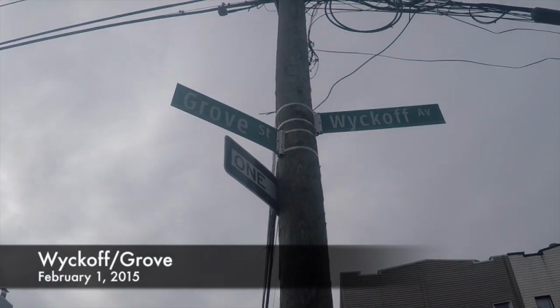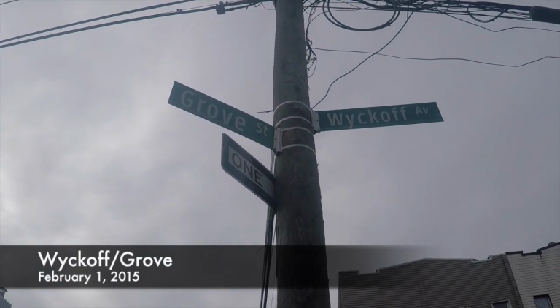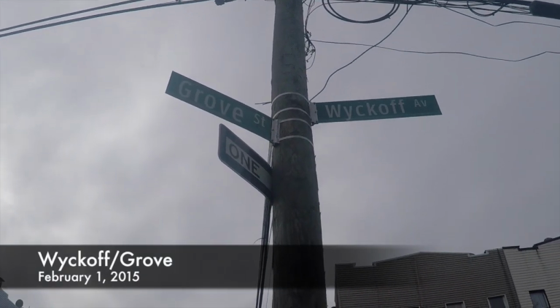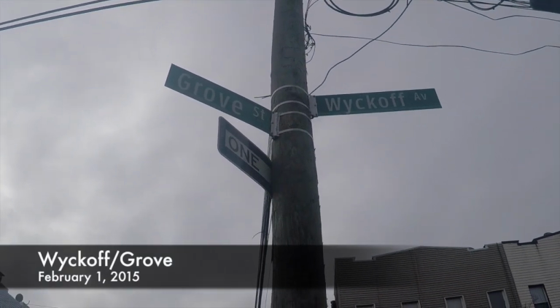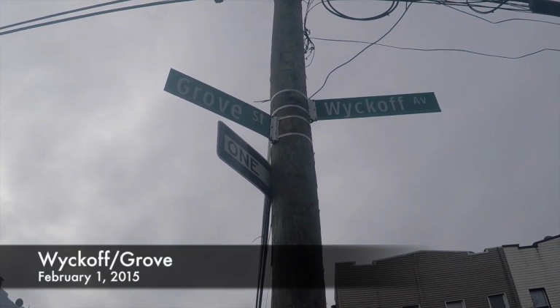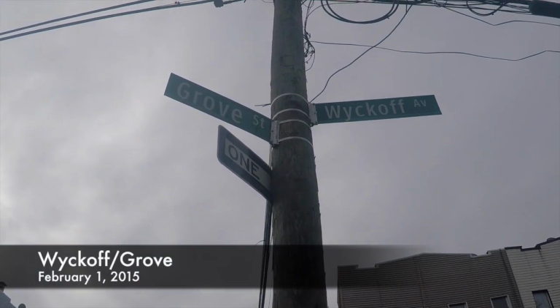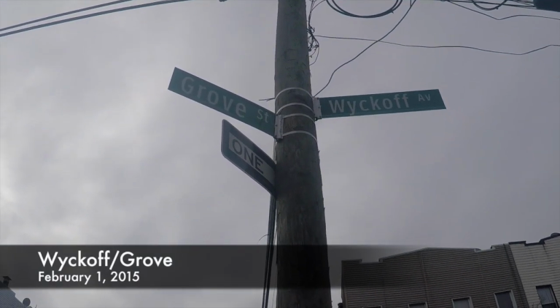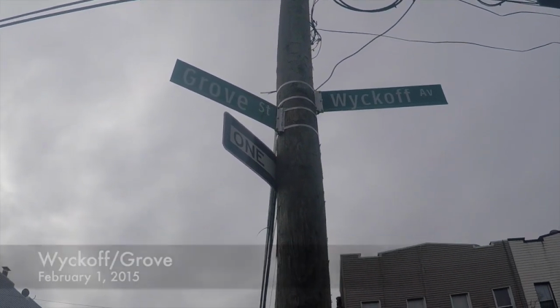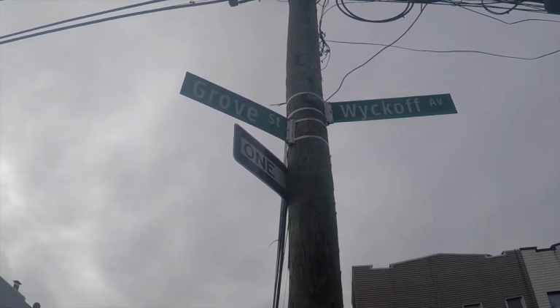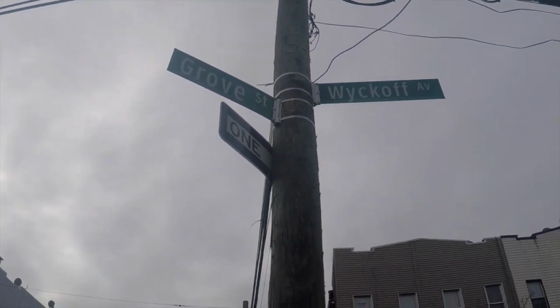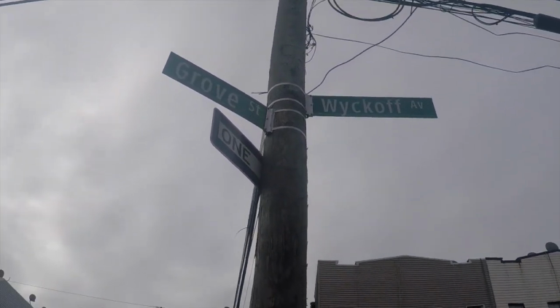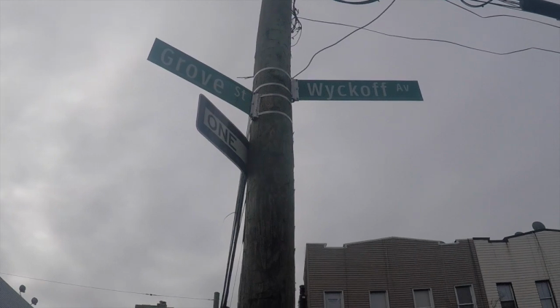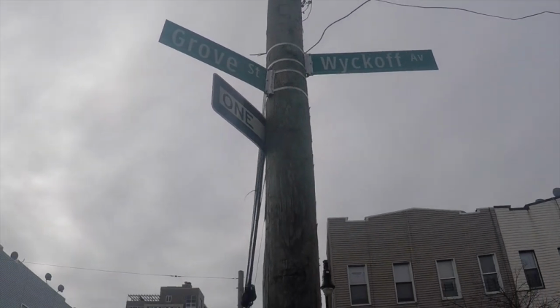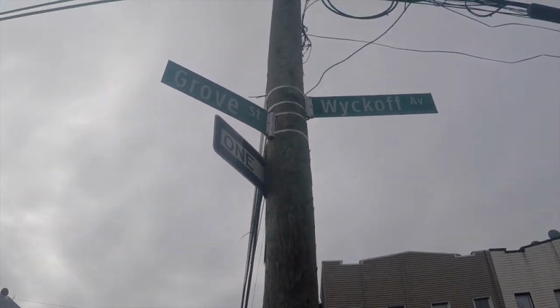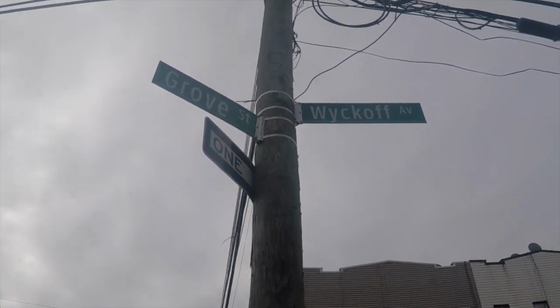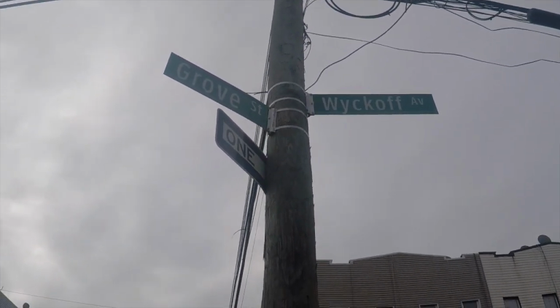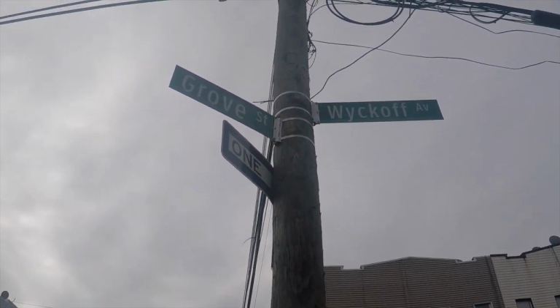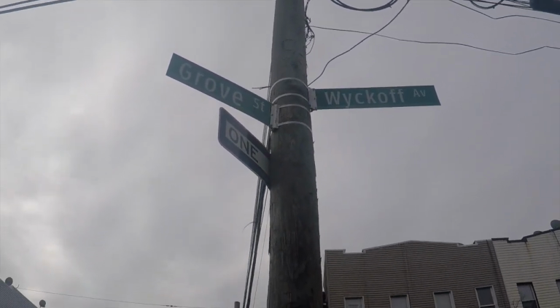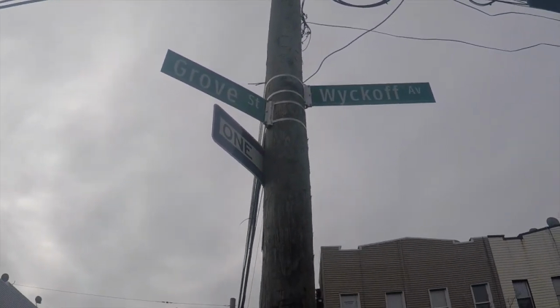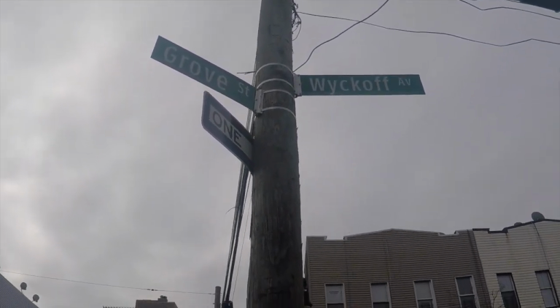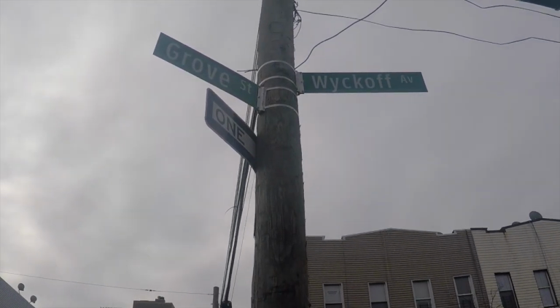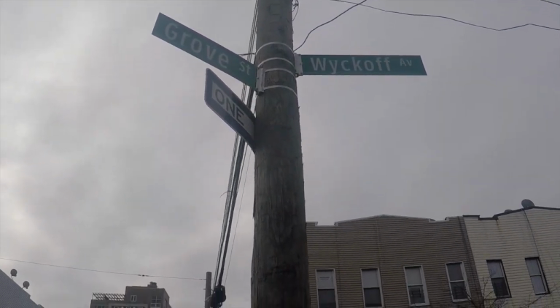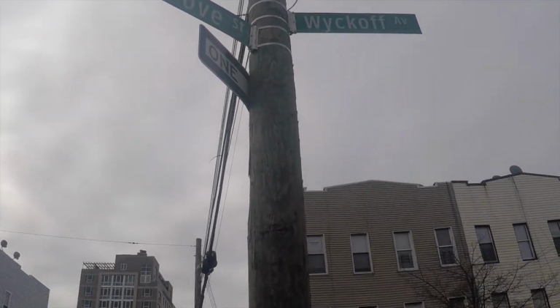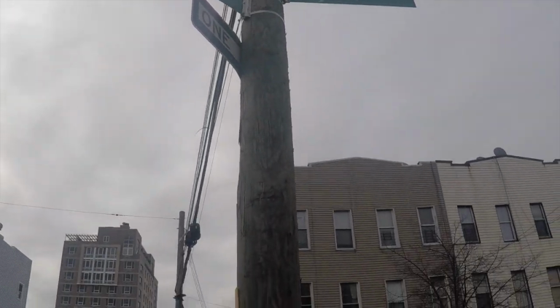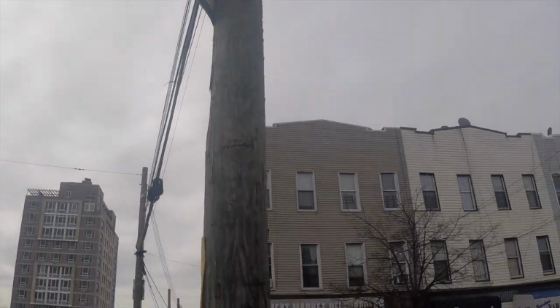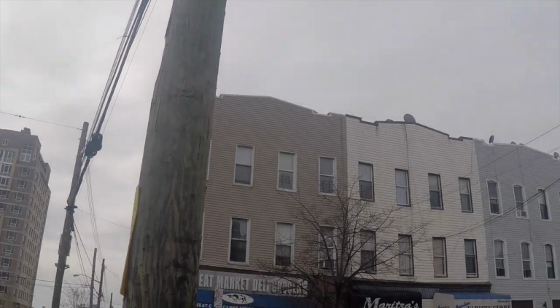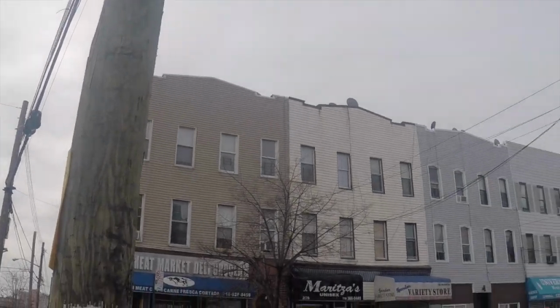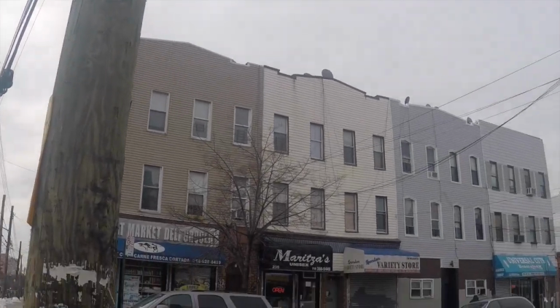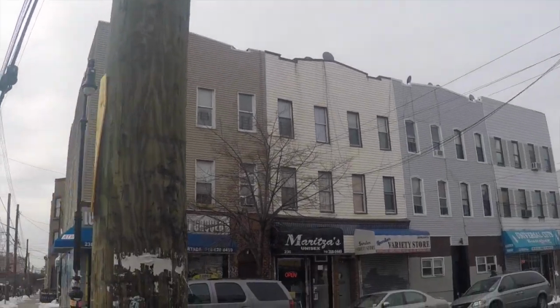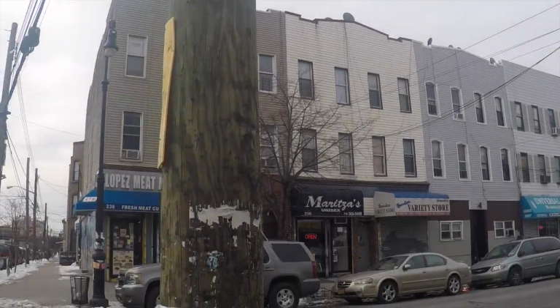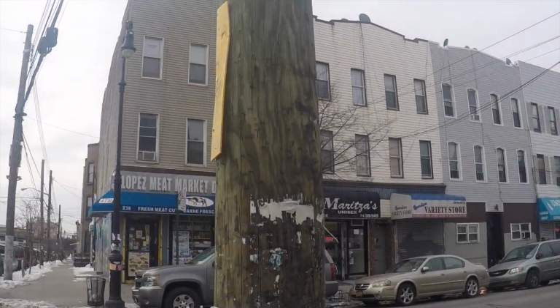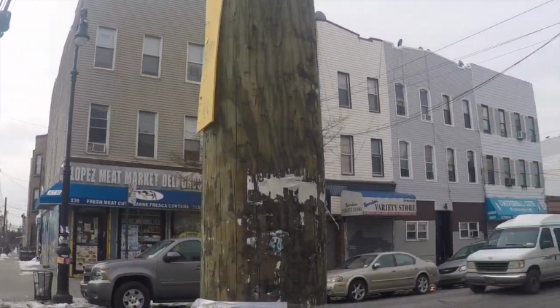Good morning all. I am standing at the corner of Grove and Wyckoff. I was just out for a walk on Sunday morning before the Super Bowl starts and I just thought I'd give you an update on some of the things that are going on in Ridgewood.